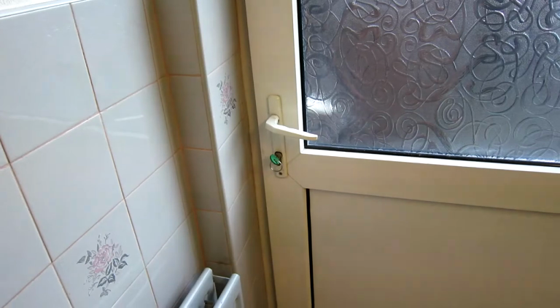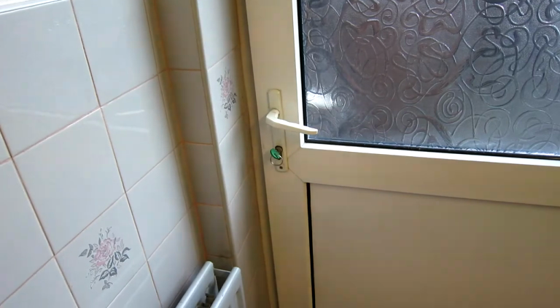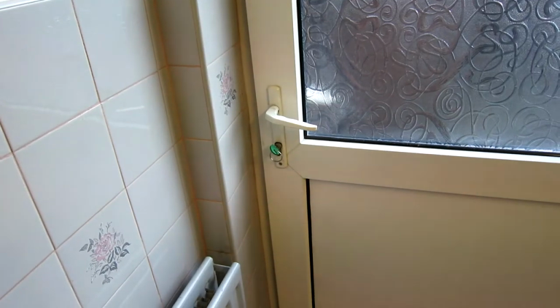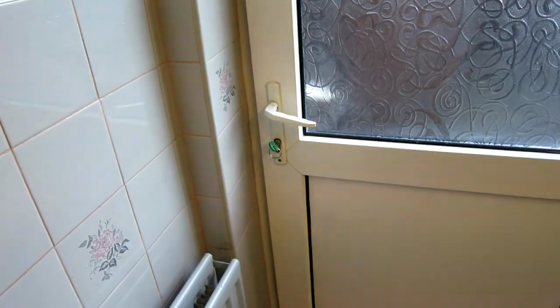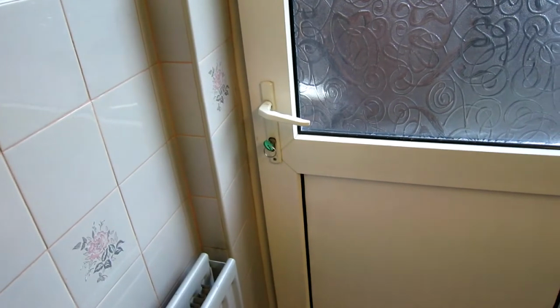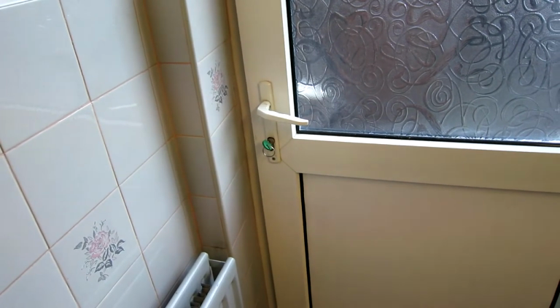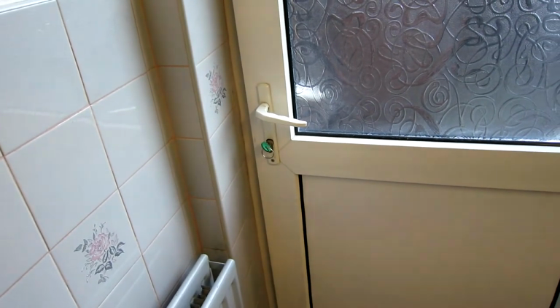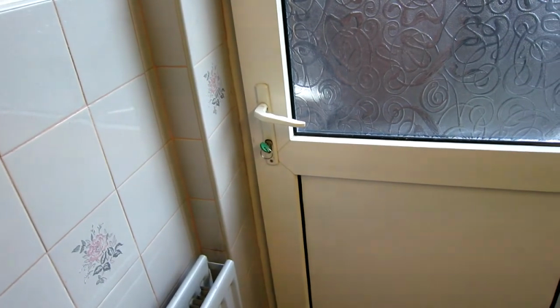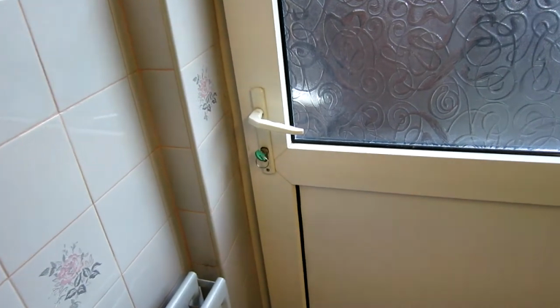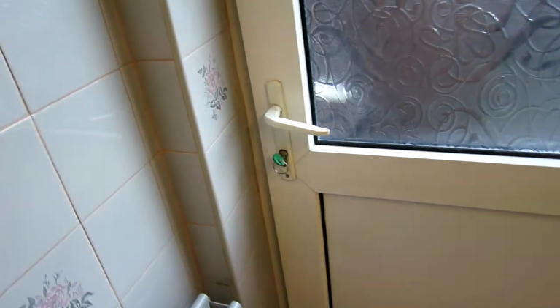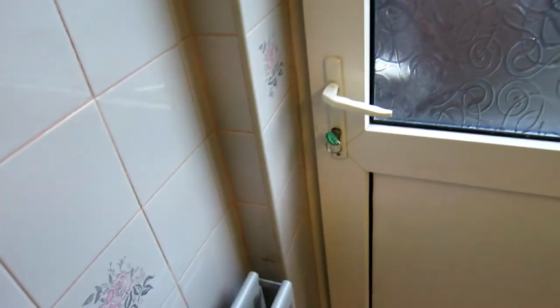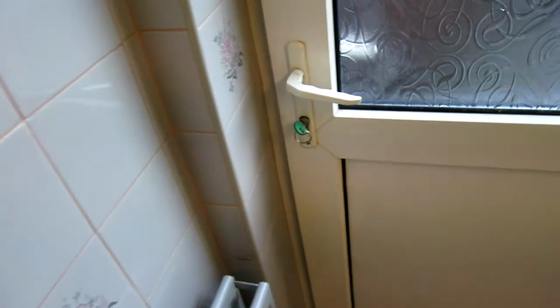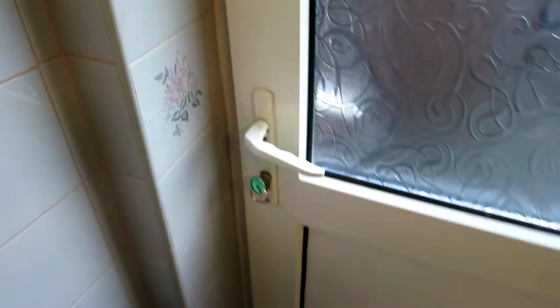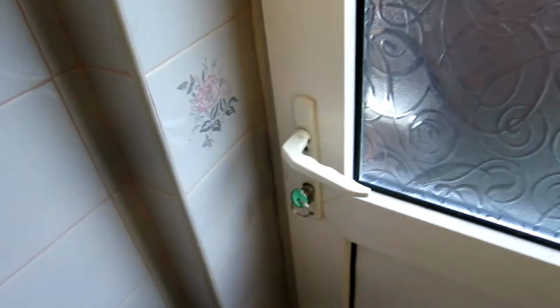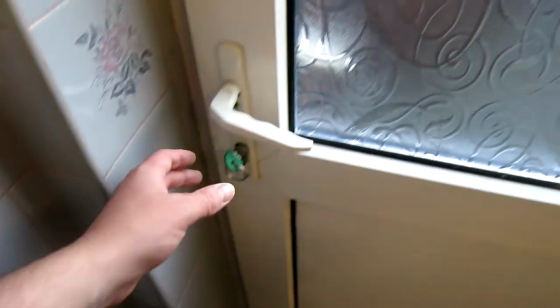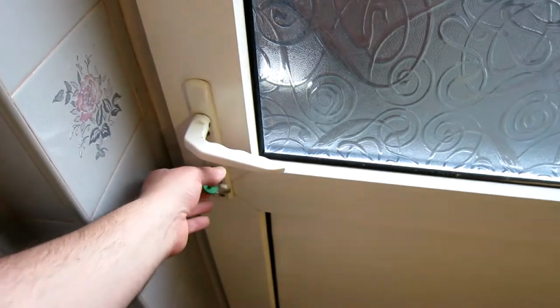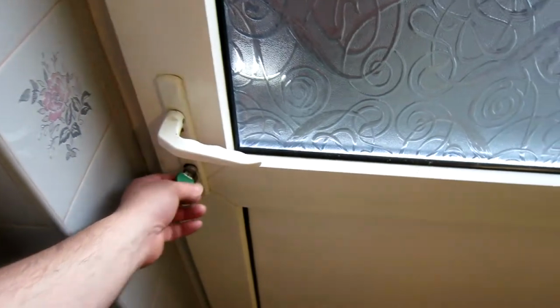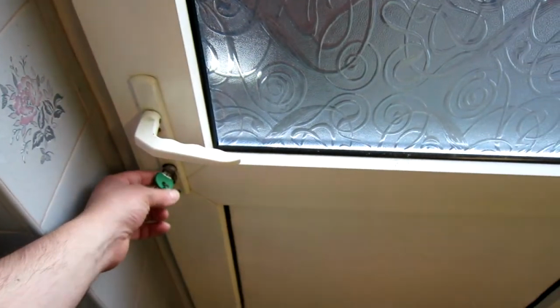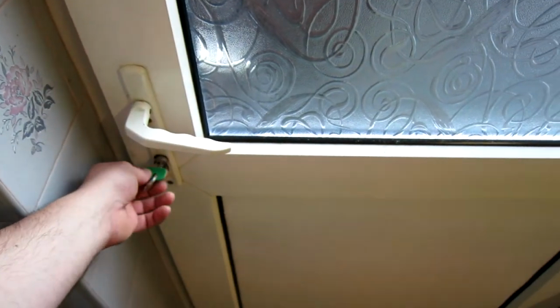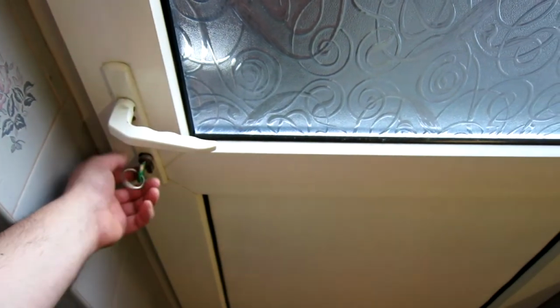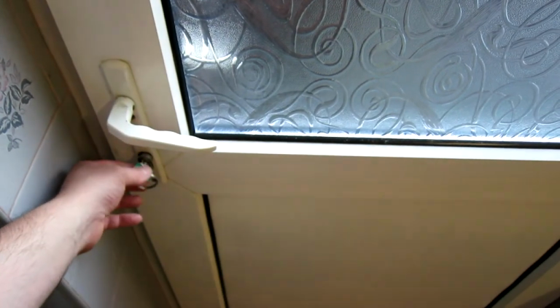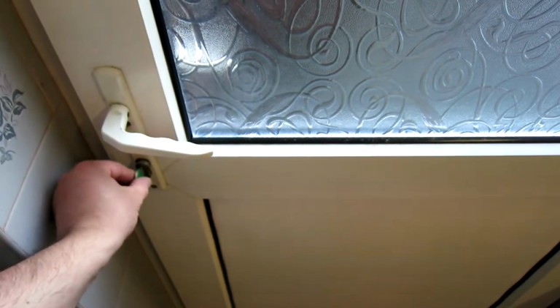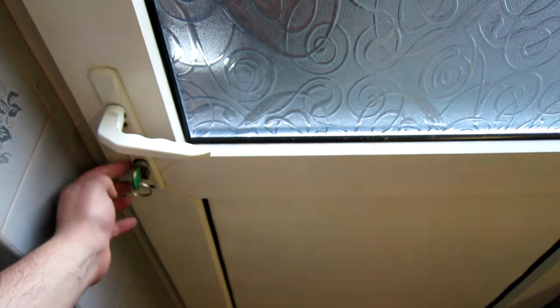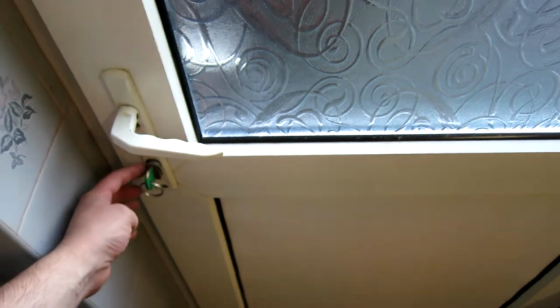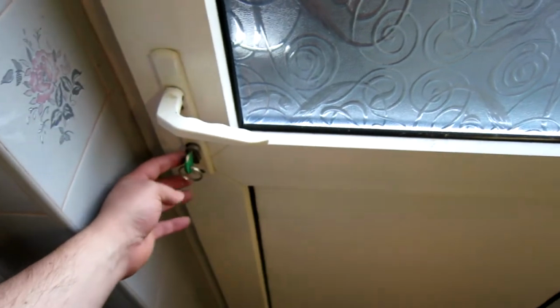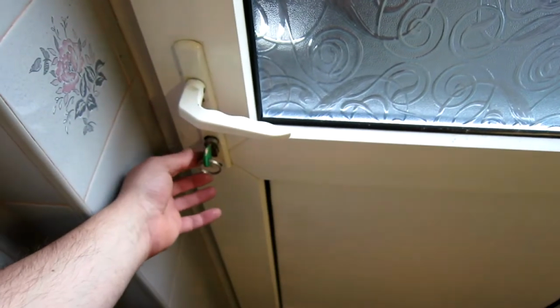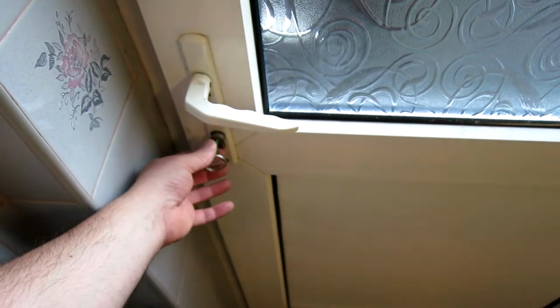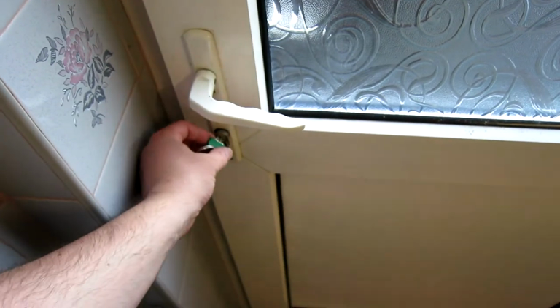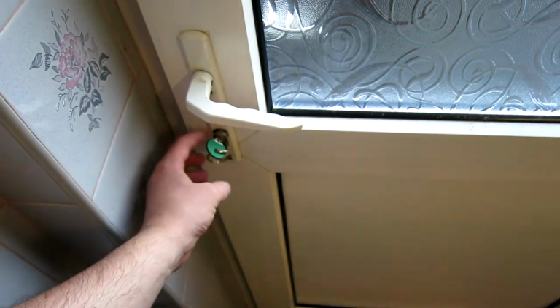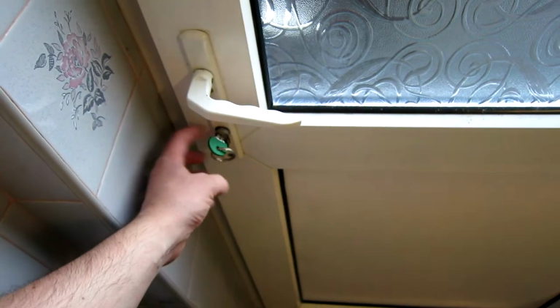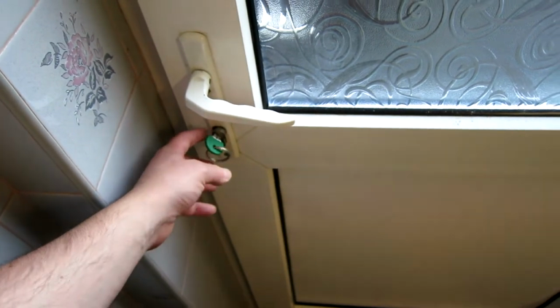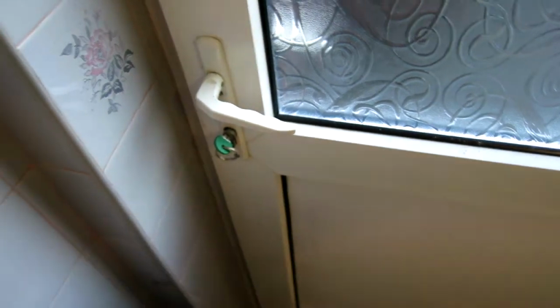Hello everybody. Today I need to change the locks on a UPVC door. I've never done this before so I did a quick Google and found out these are a standard type of lock called a Euro cylinder, so we can buy these quite easily from anywhere.